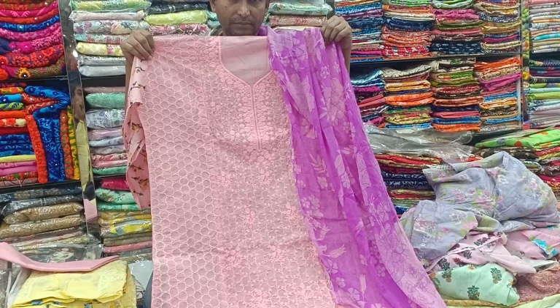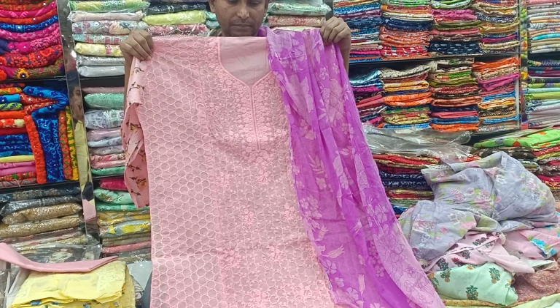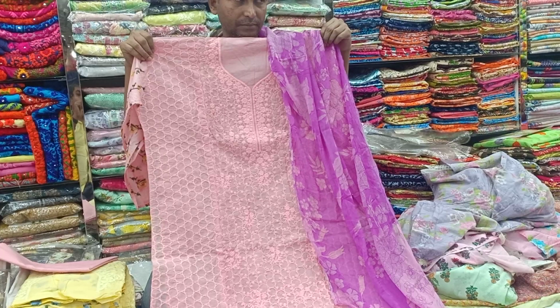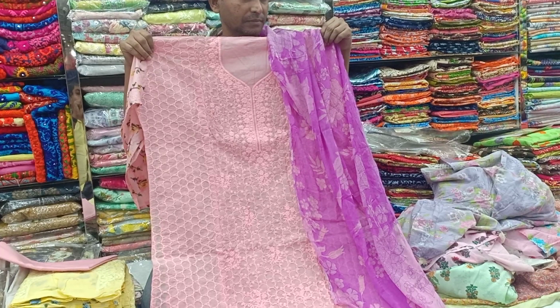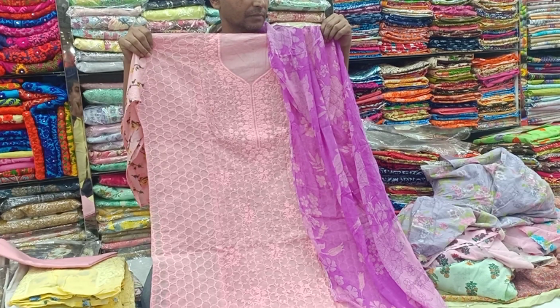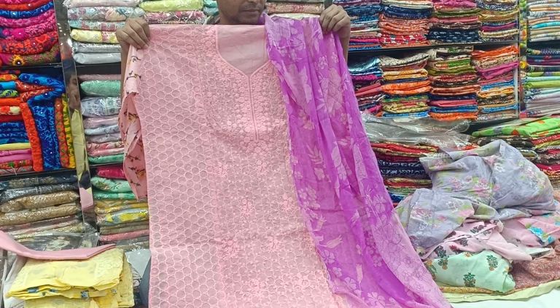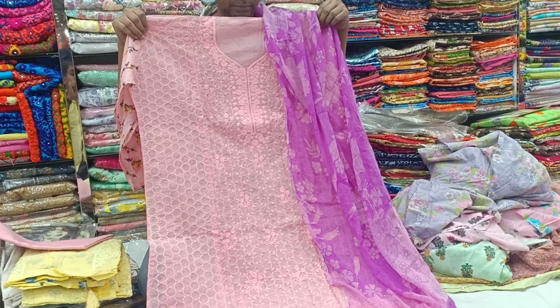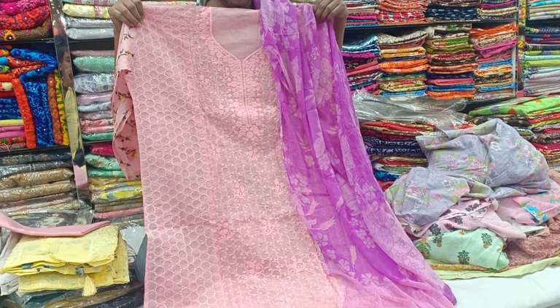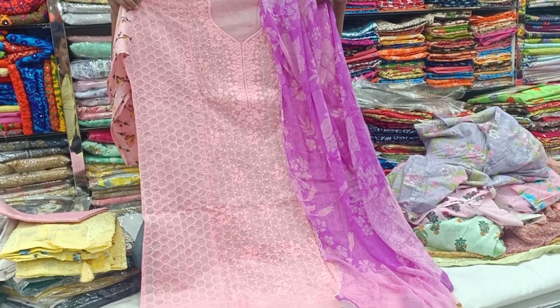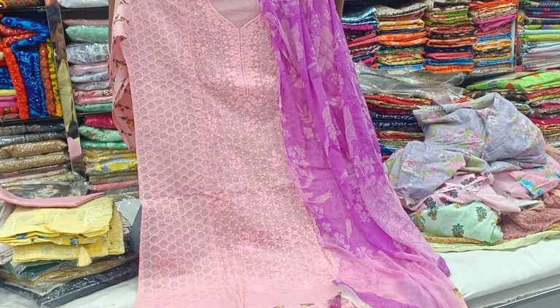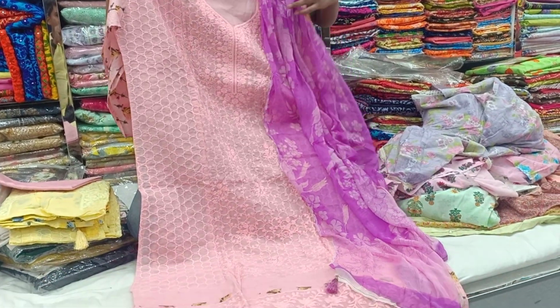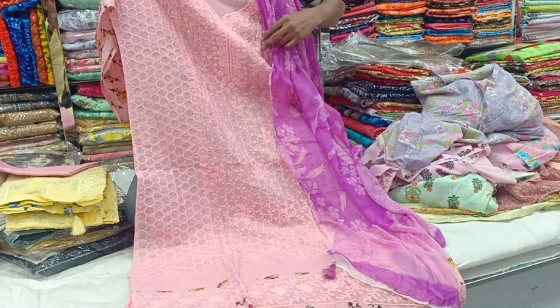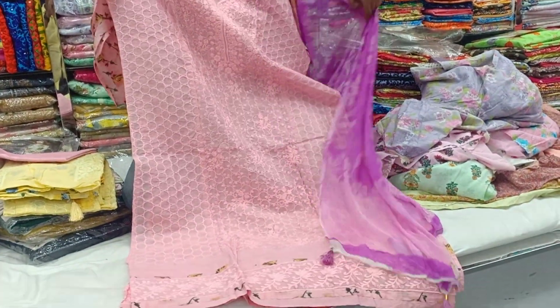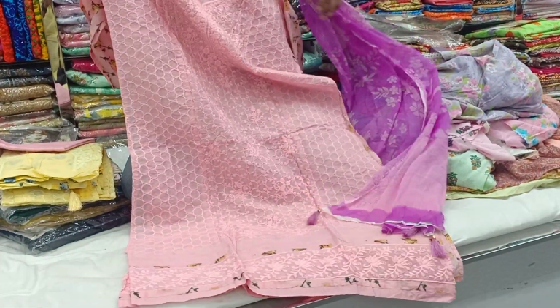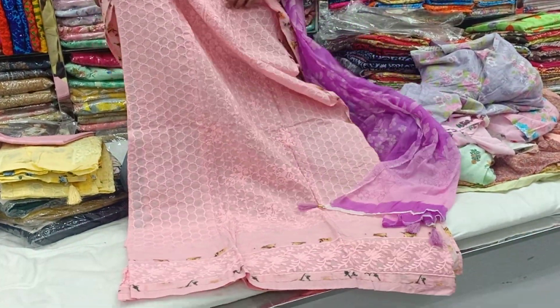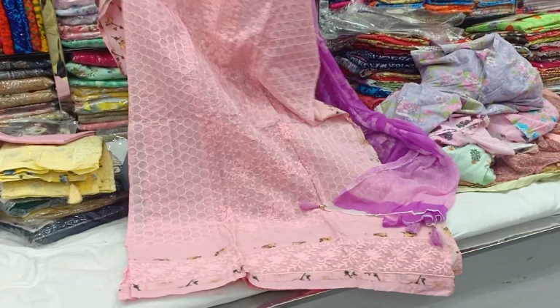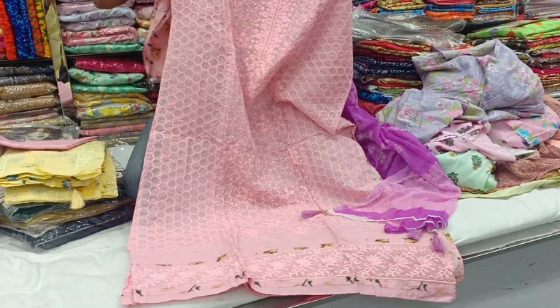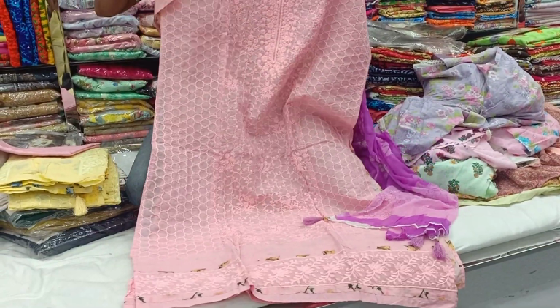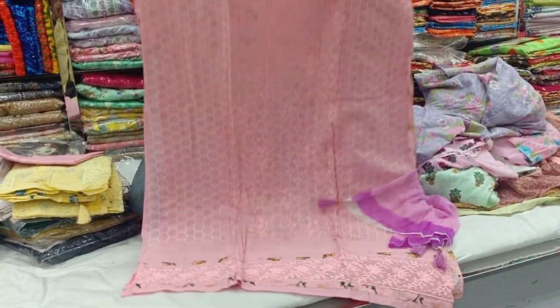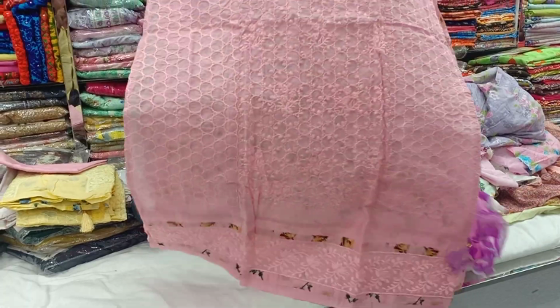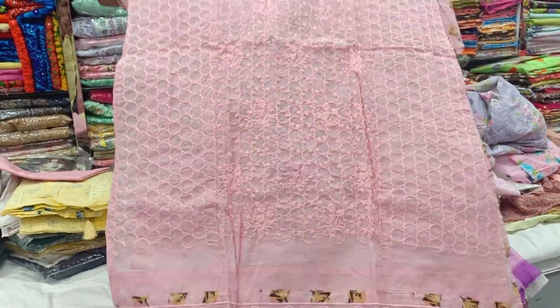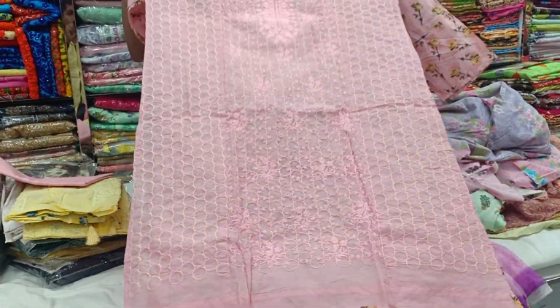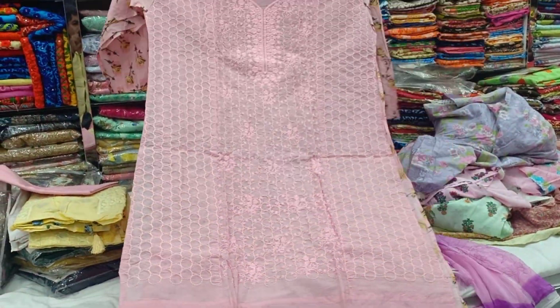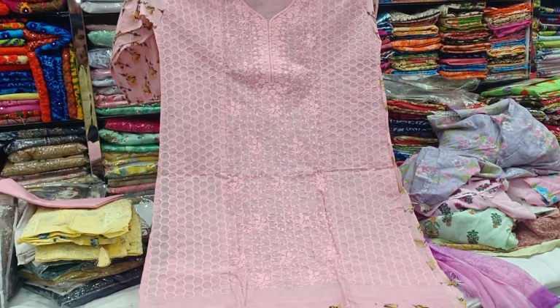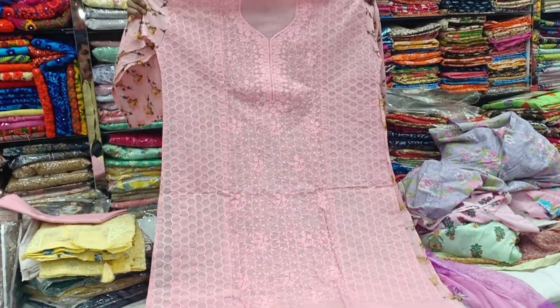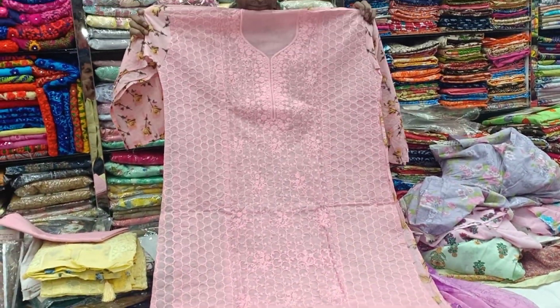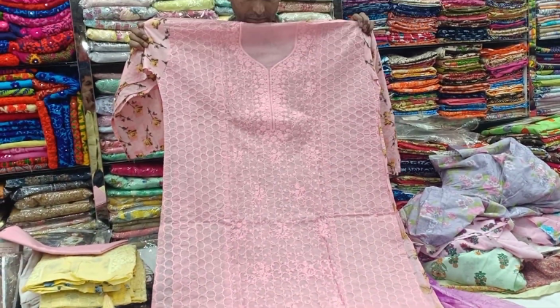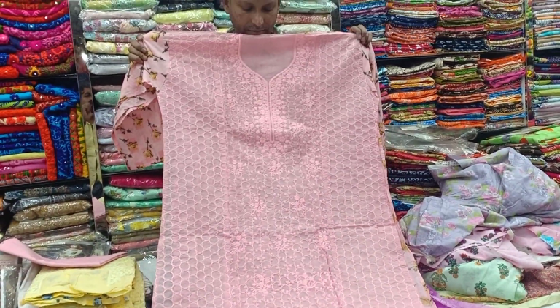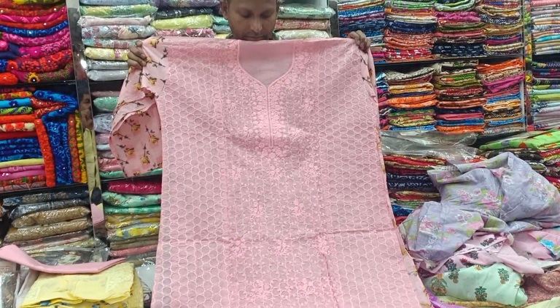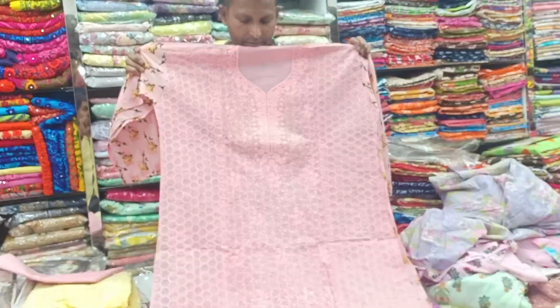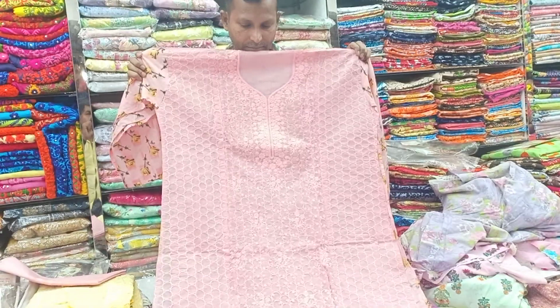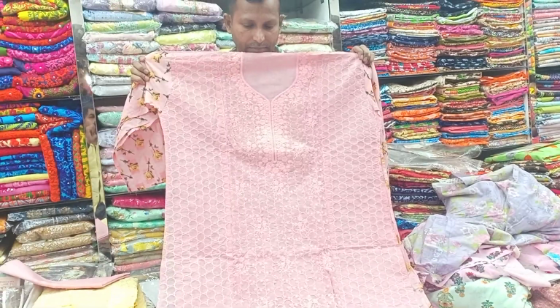Hello viewers, Assalamualaikum. I'm Muhammad Yusuf Khan. Today we are making a green shirt — this is a boutique collection, a beautiful designer piece.